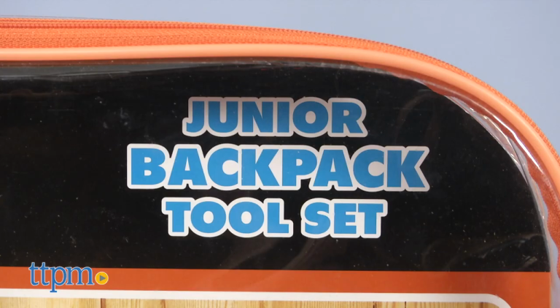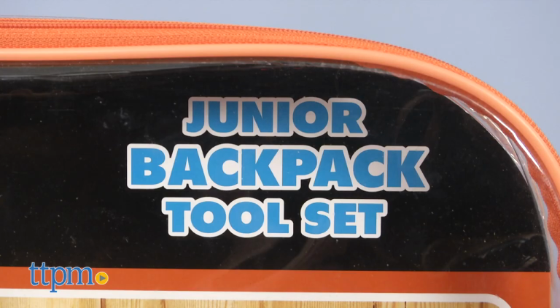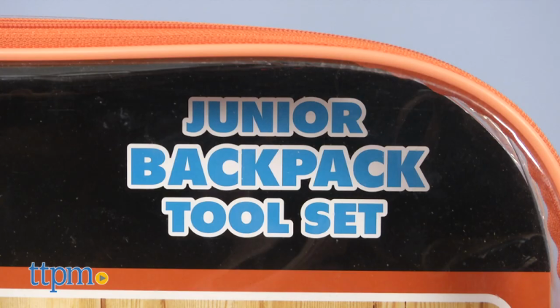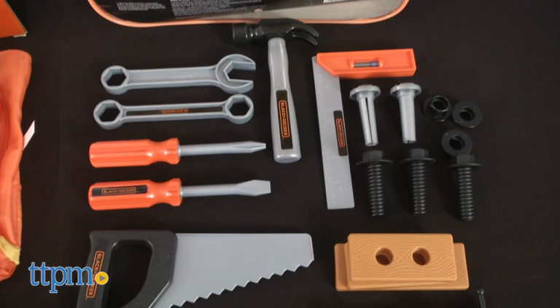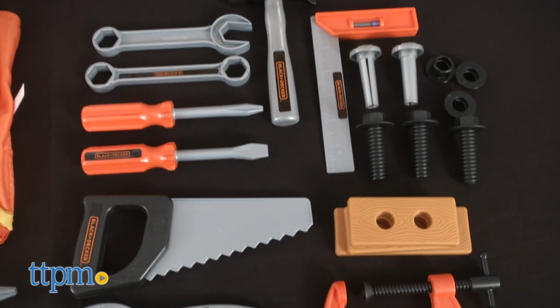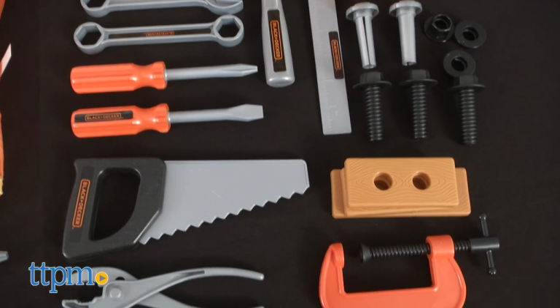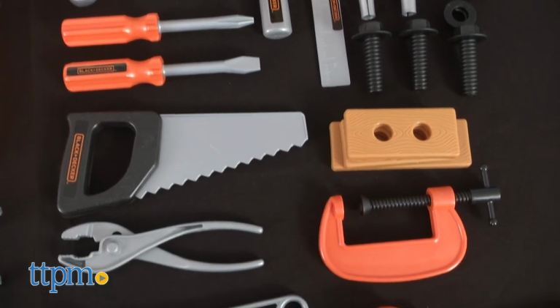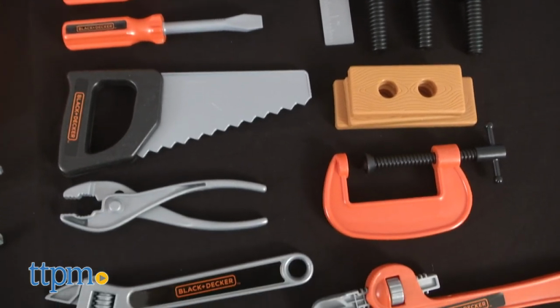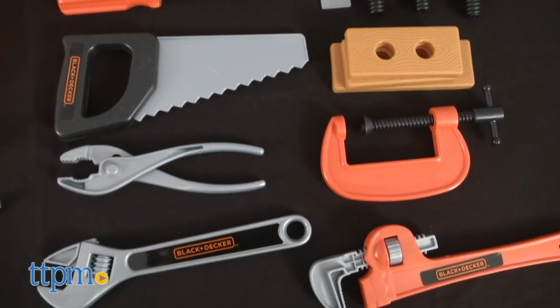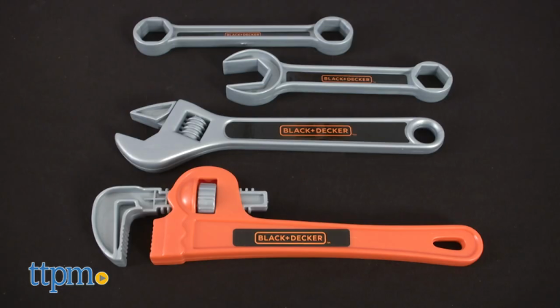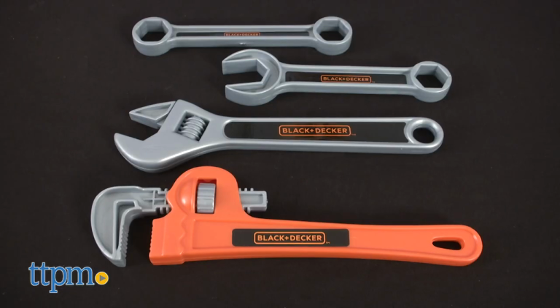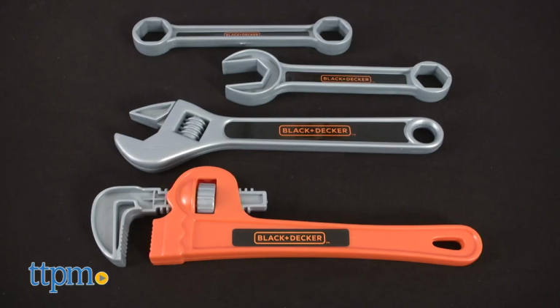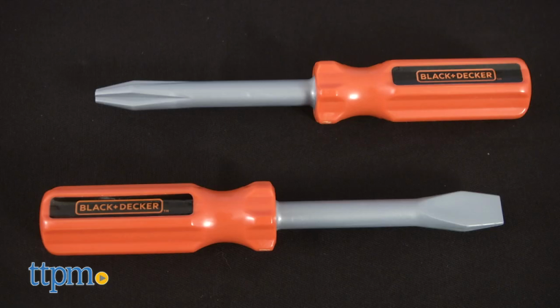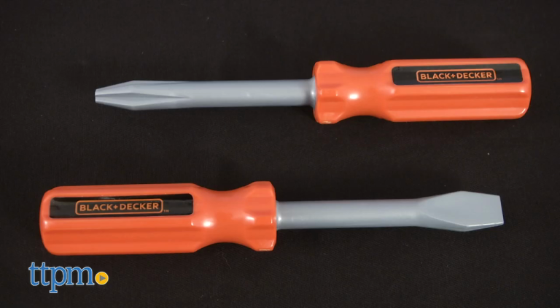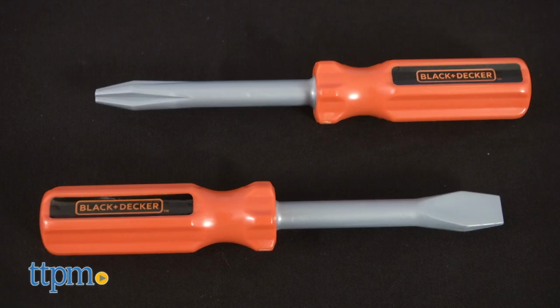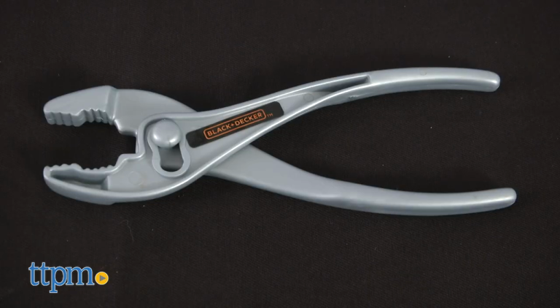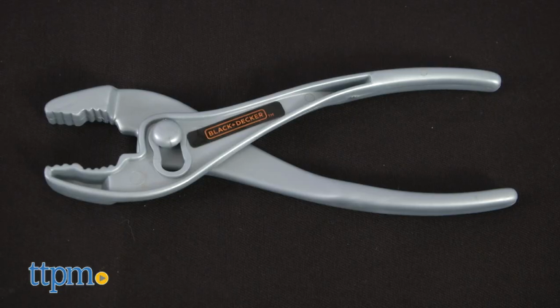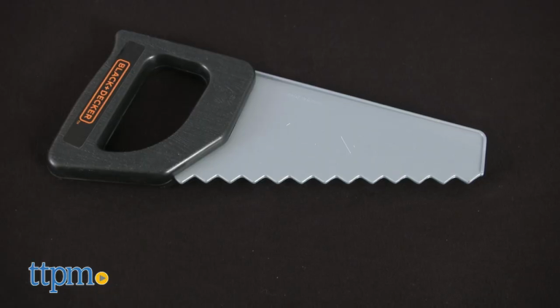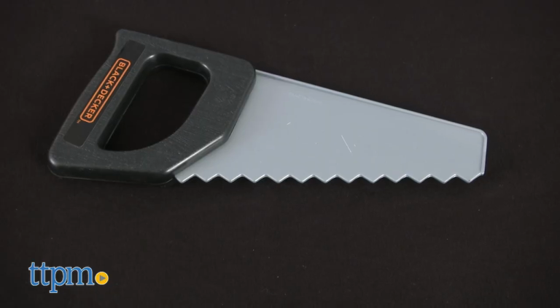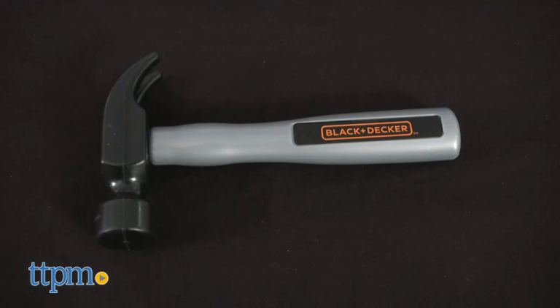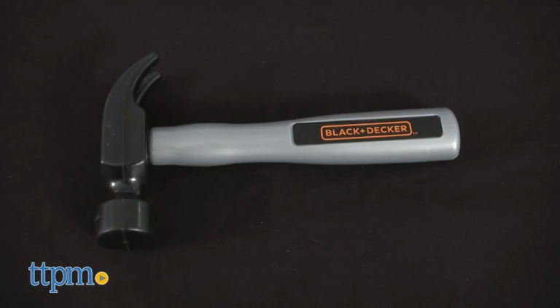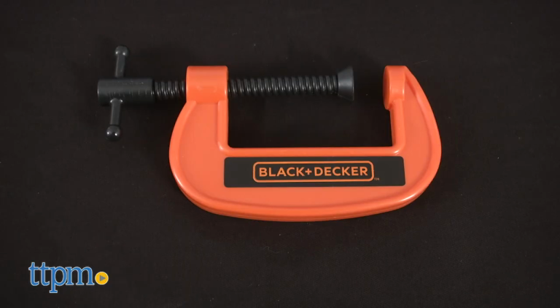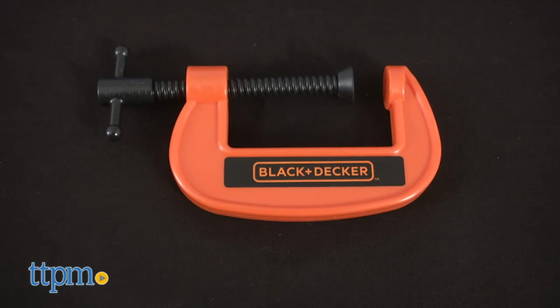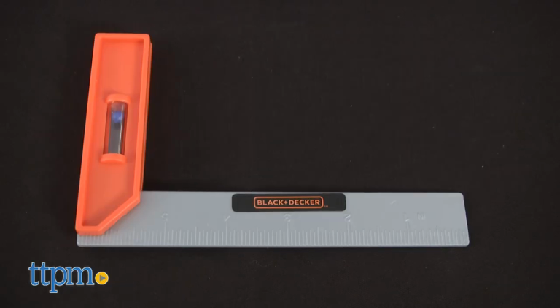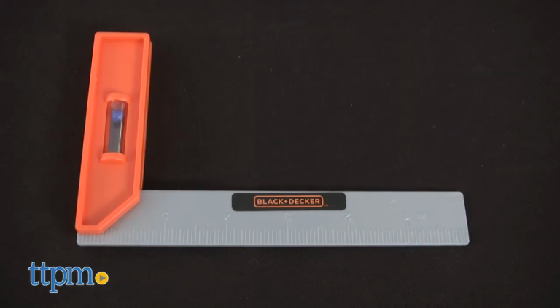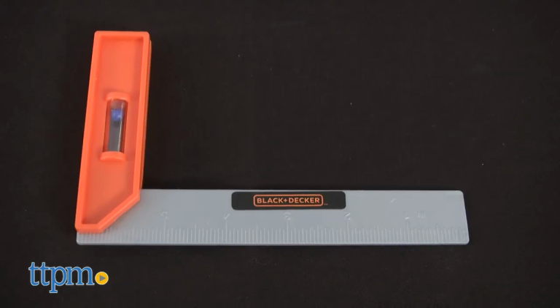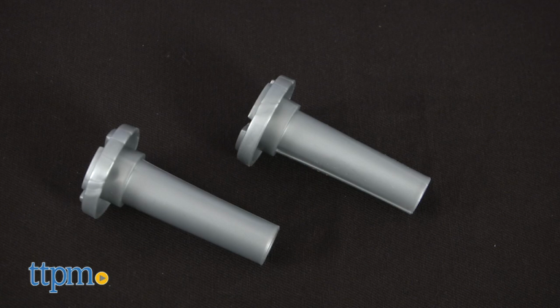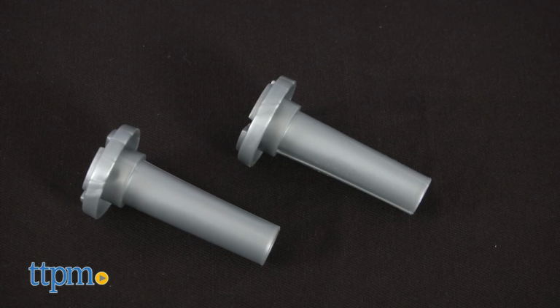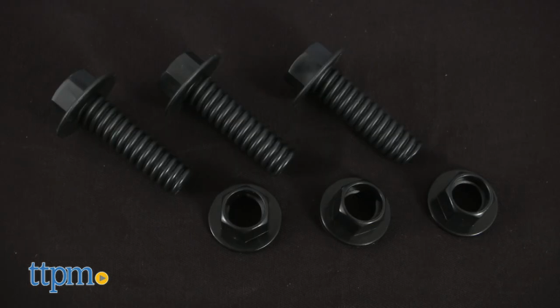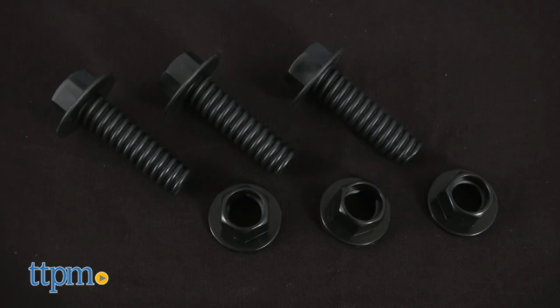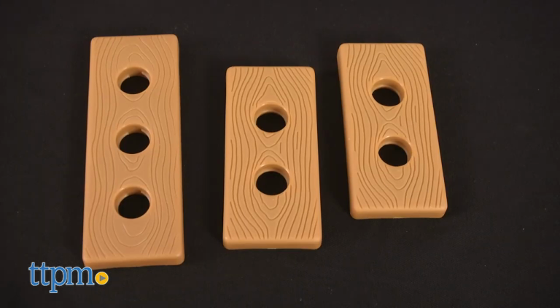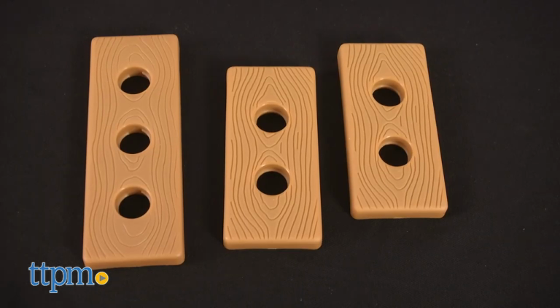The Junior Backpack tool set includes 23 tools and accessories: wrenches, screwdrivers, pliers, a saw, a hammer, a clamp, a level, nails, screws, and play wood.